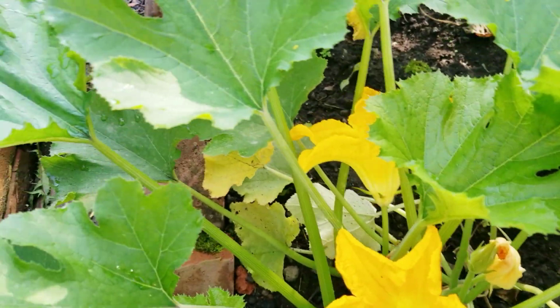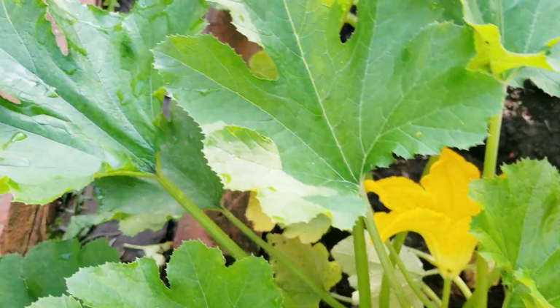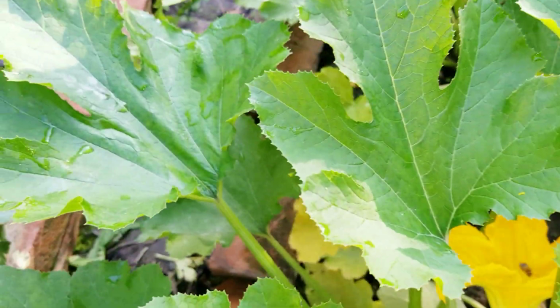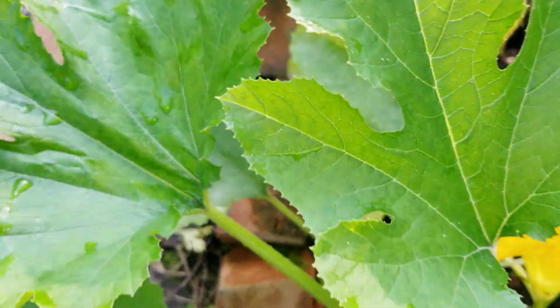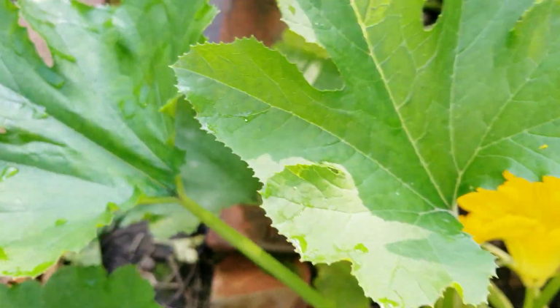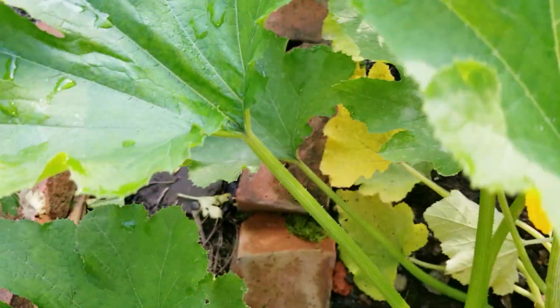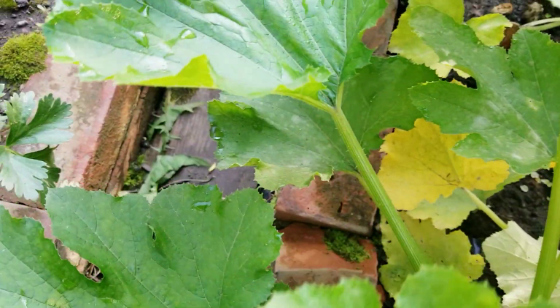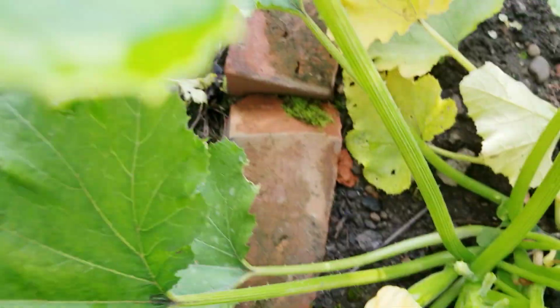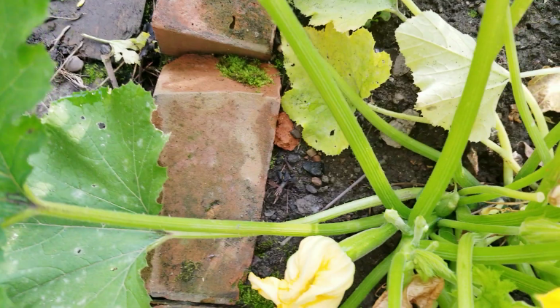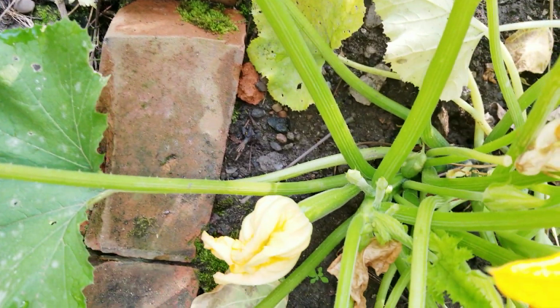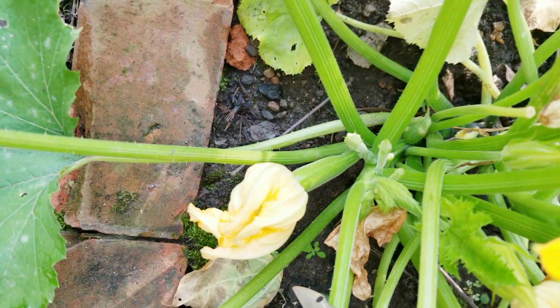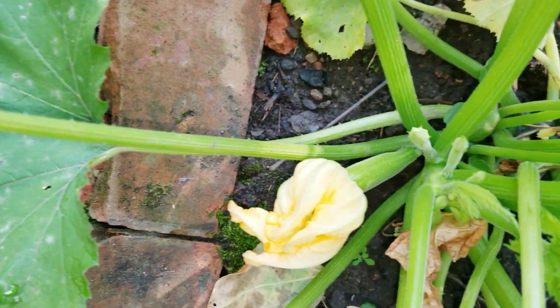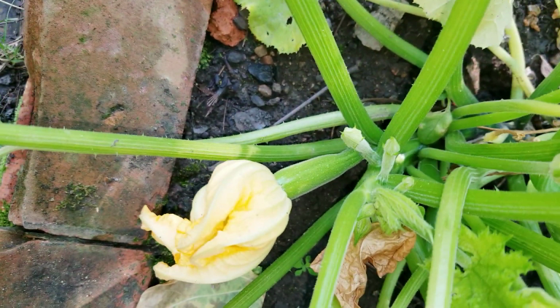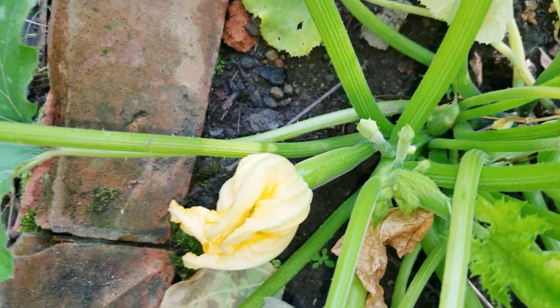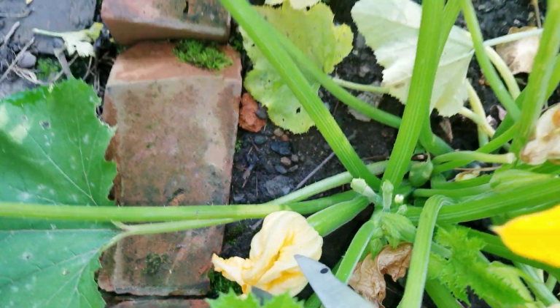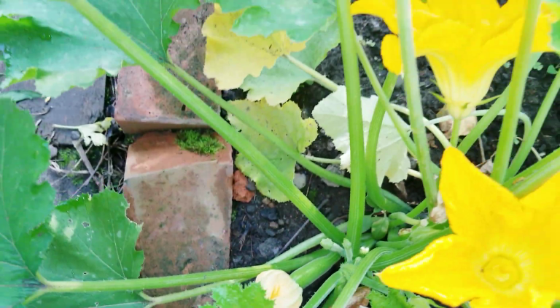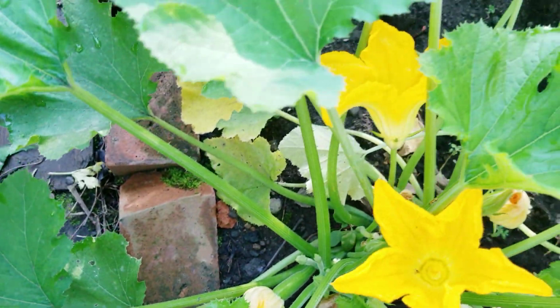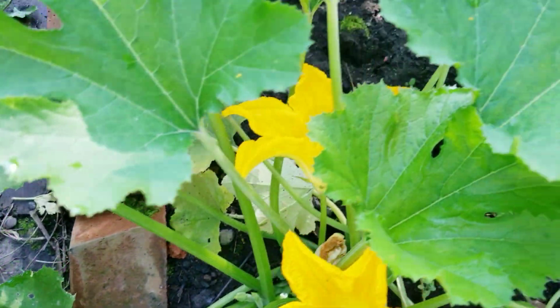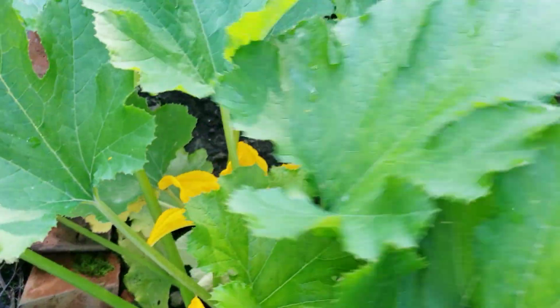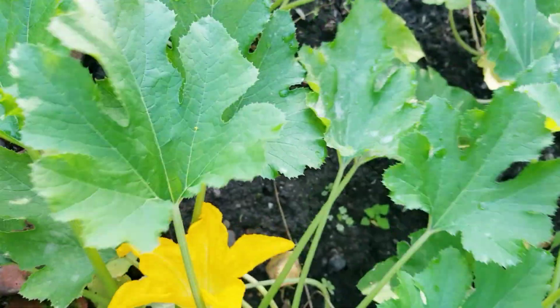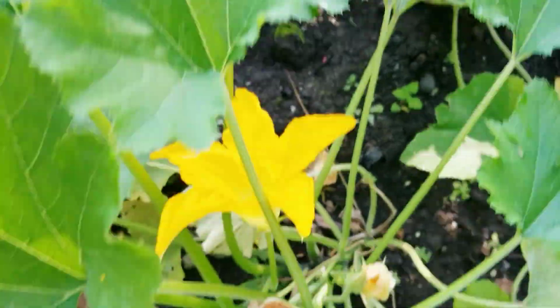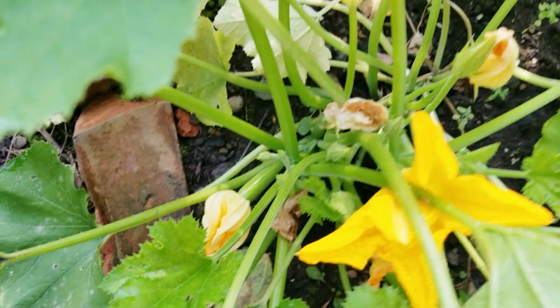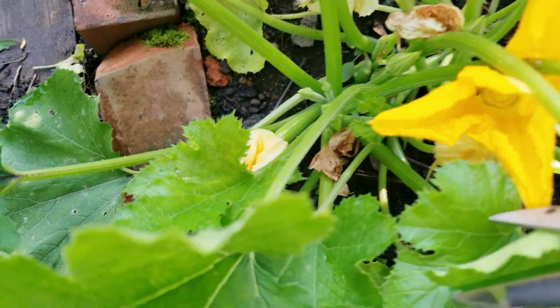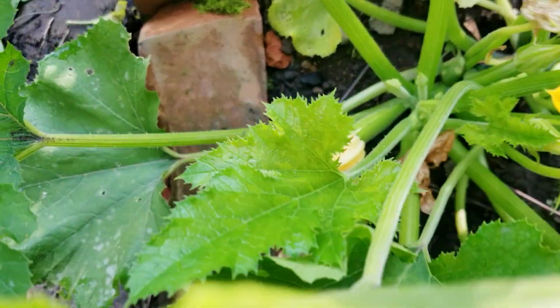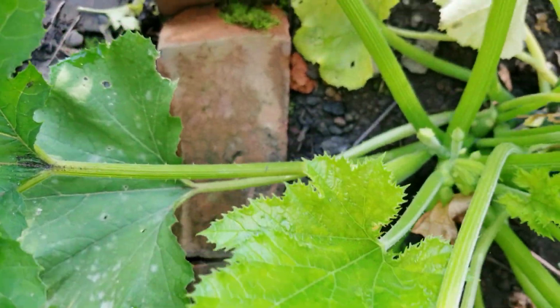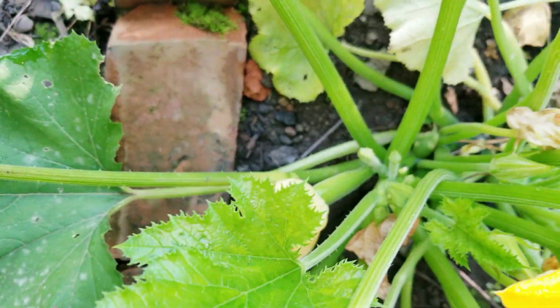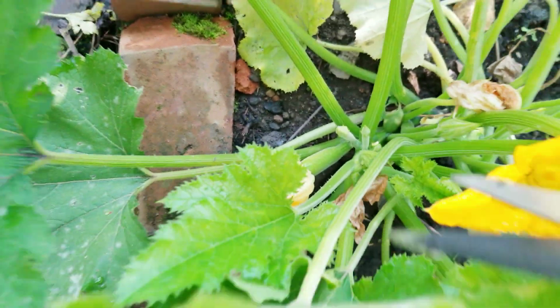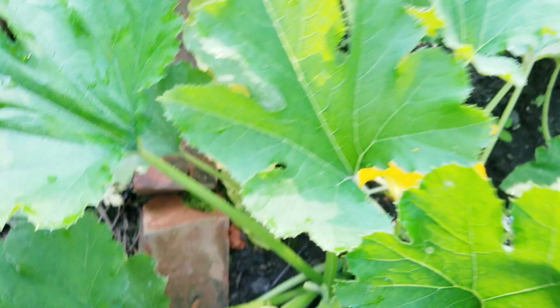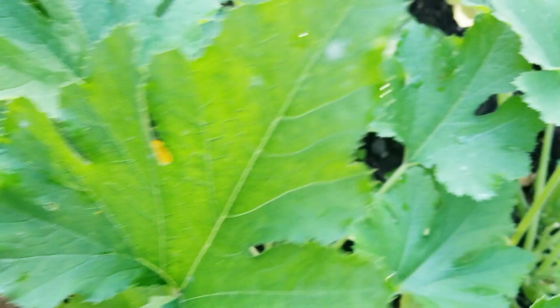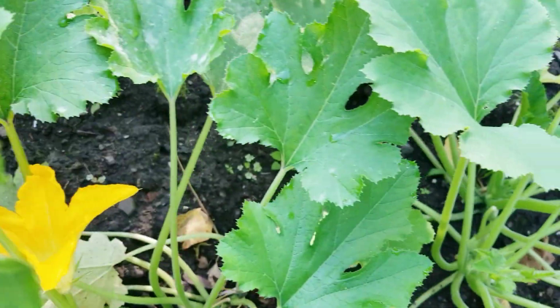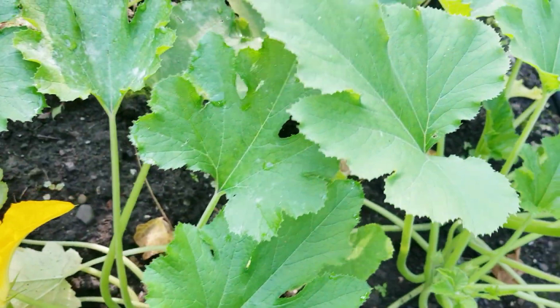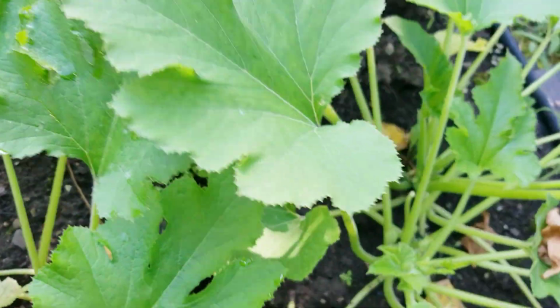Oh, it's giving me one zucchini right there! I haven't harvested any zucchini yet — I had tons of blossoms and now I finally have one zucchini over there, and none here.